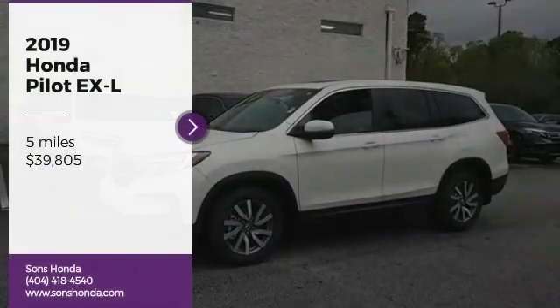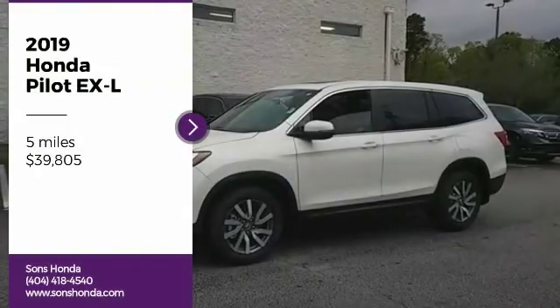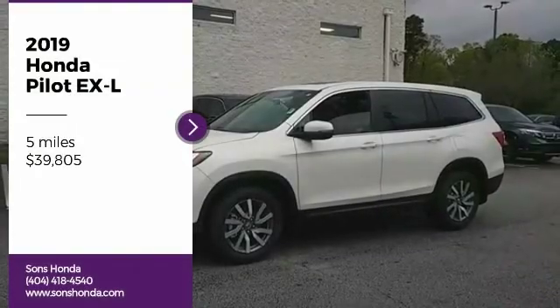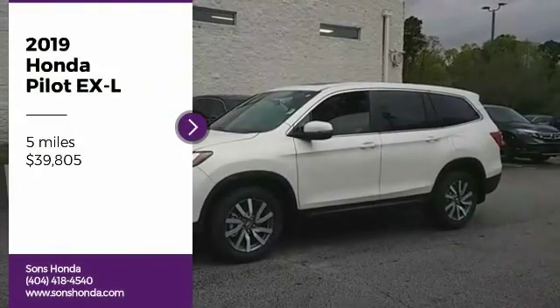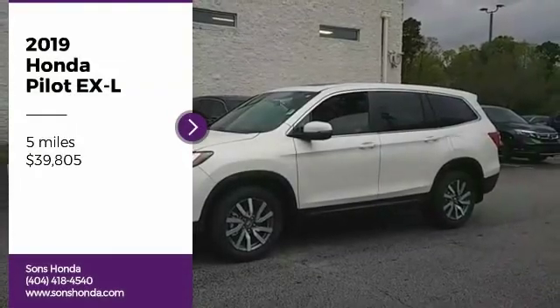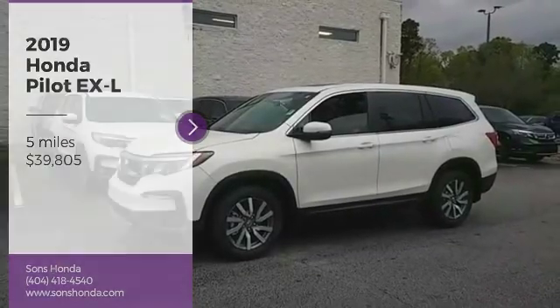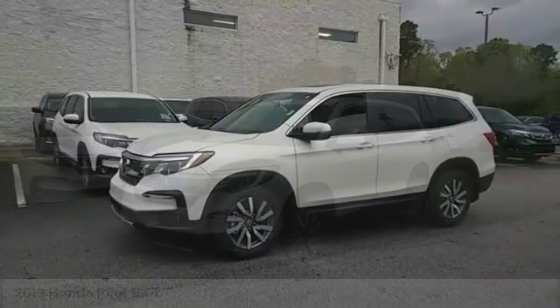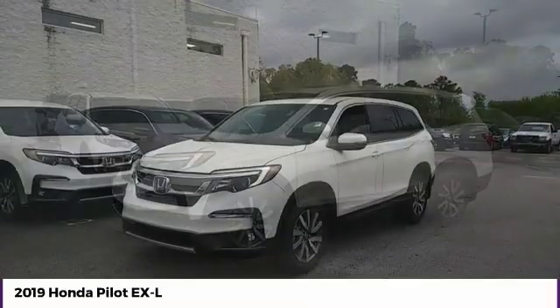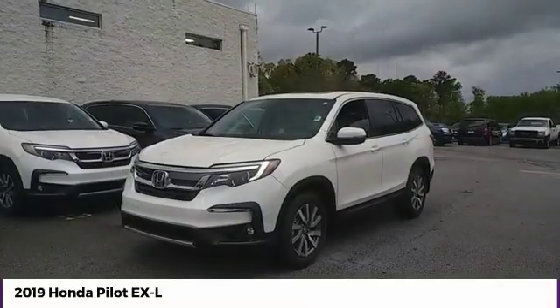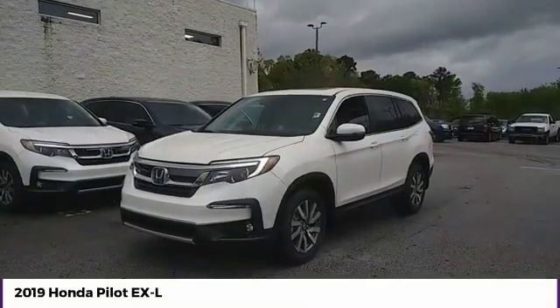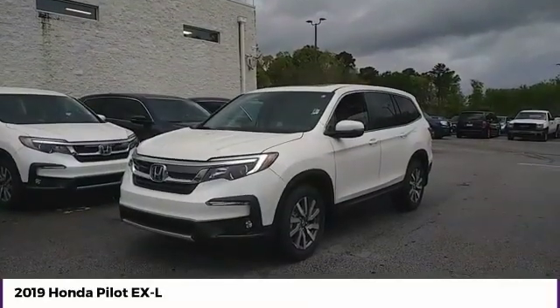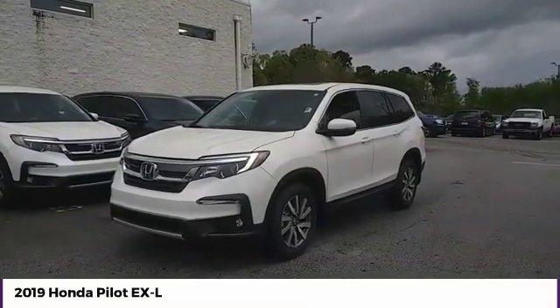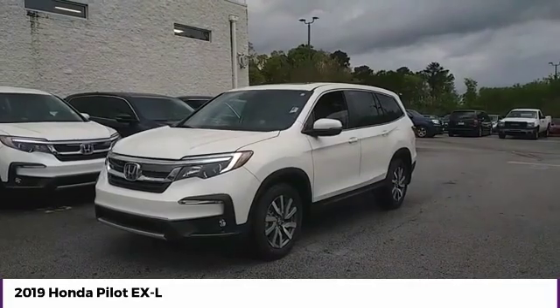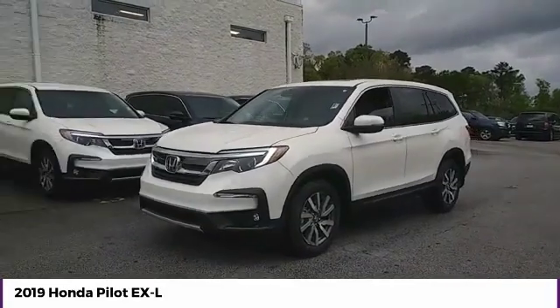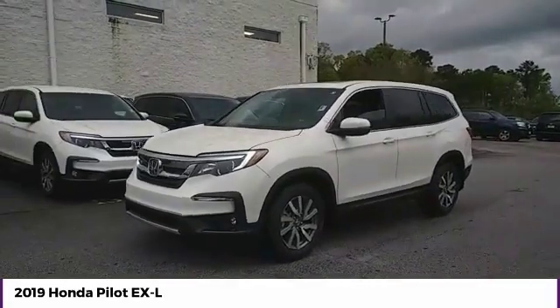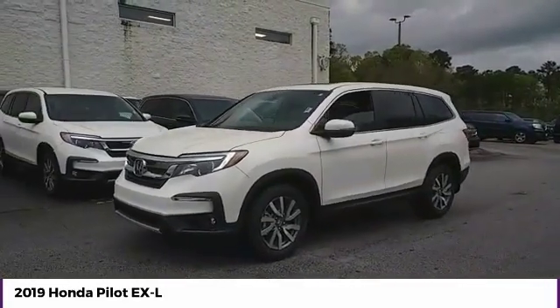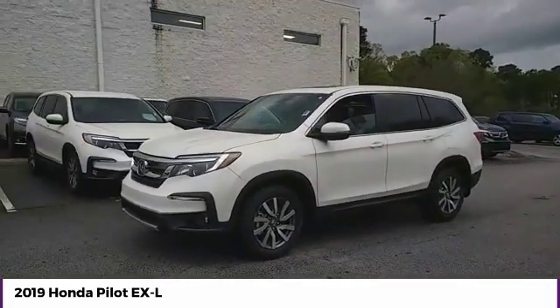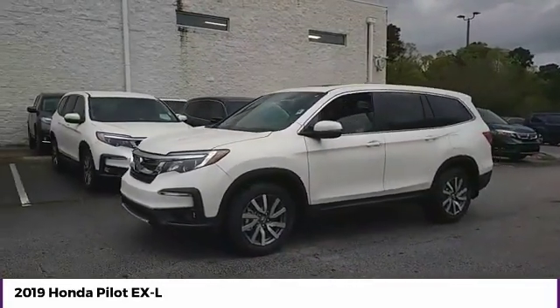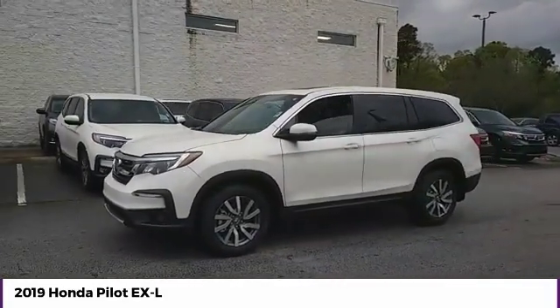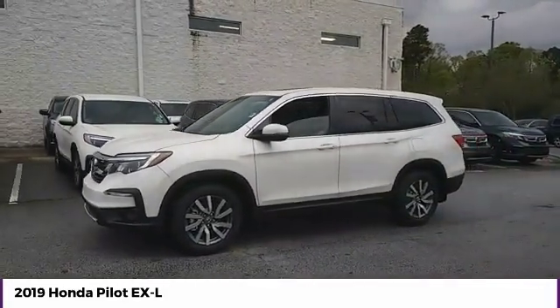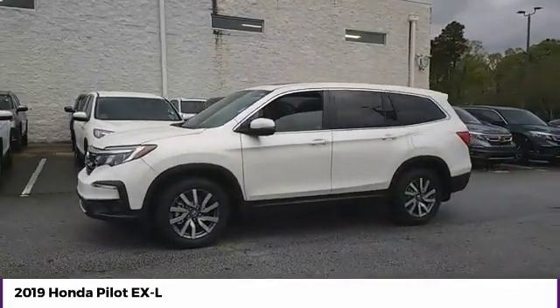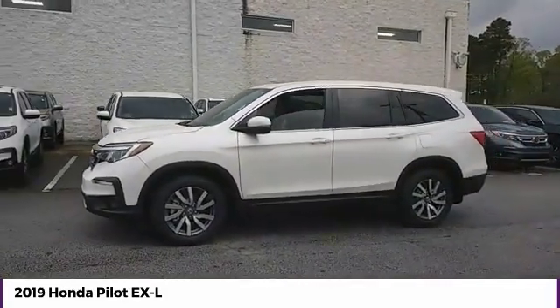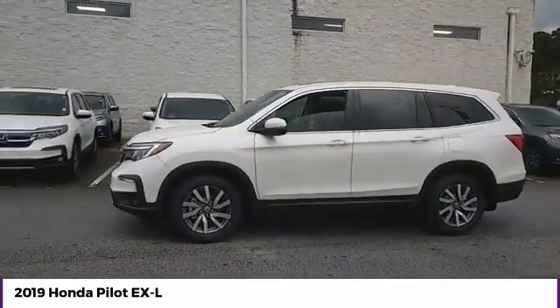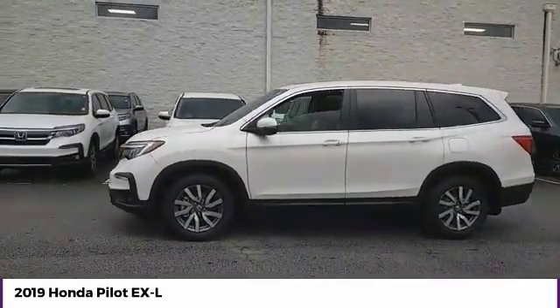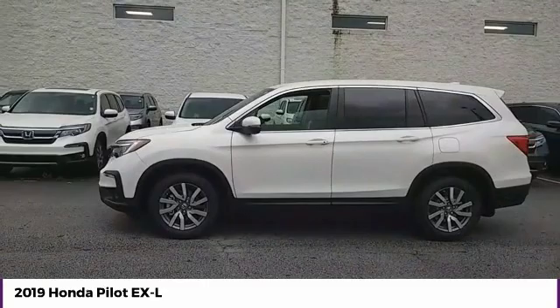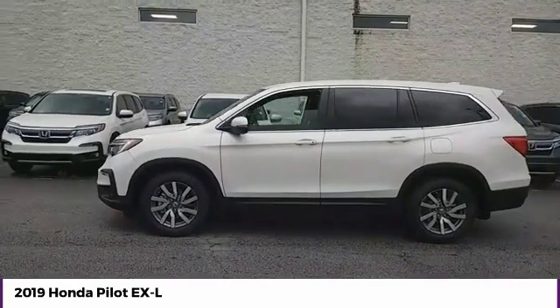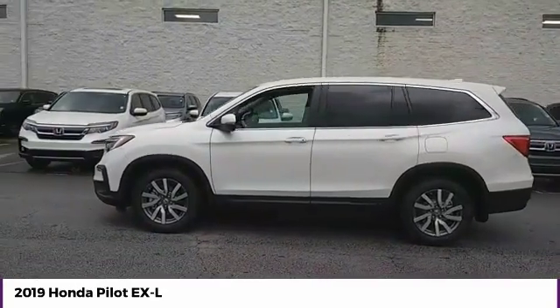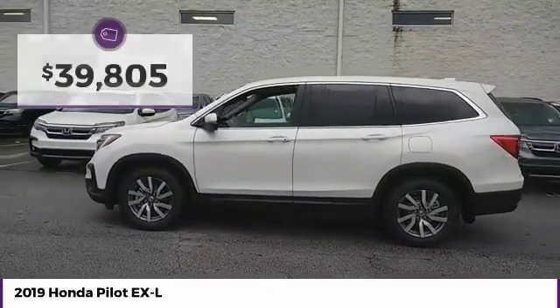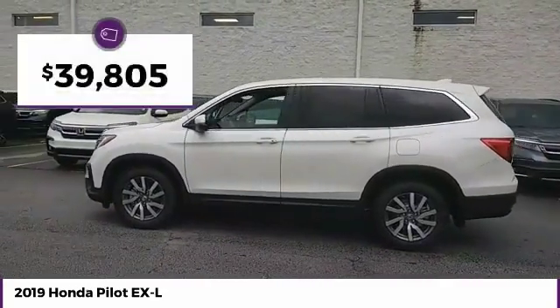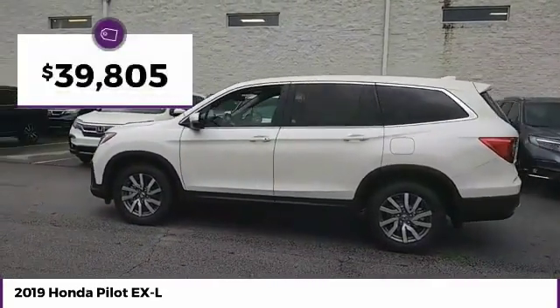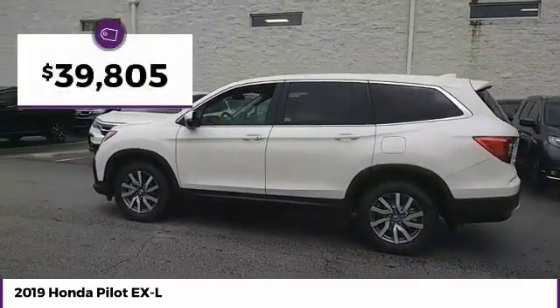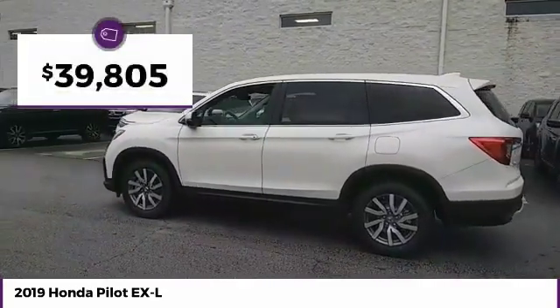Come test drive the 2019 Pilot. Optimal utility. Indulgent interior. Powerful performer. You'll be ready for almost anything in the Honda Pilot, and it is priced below $40,000.